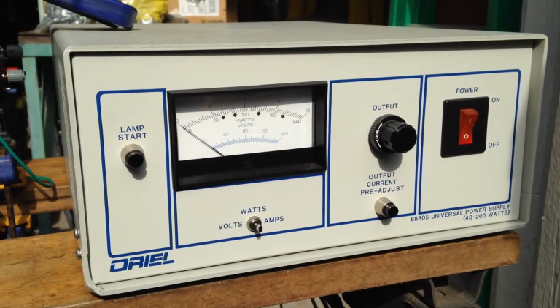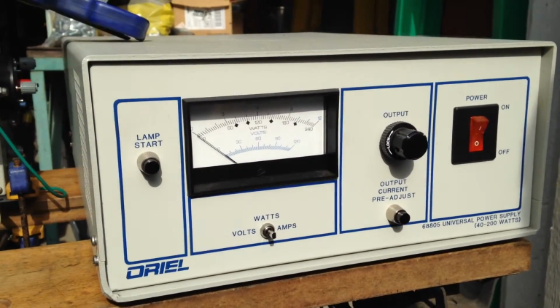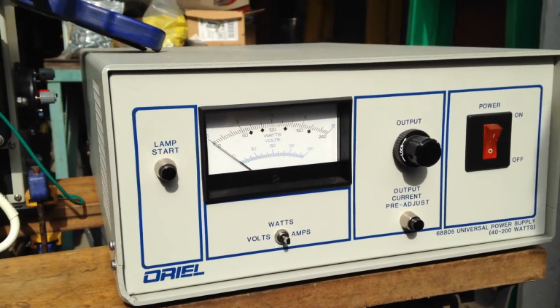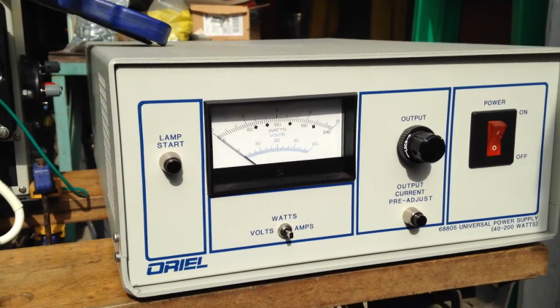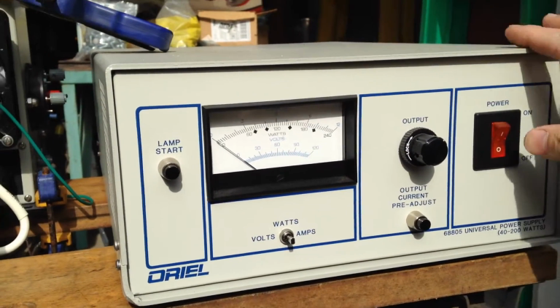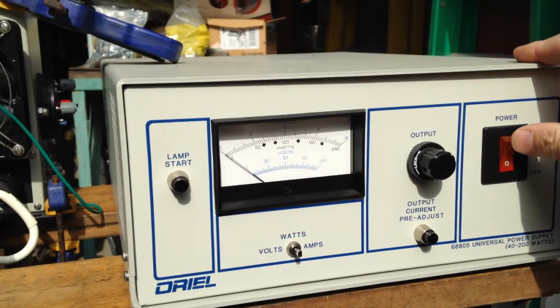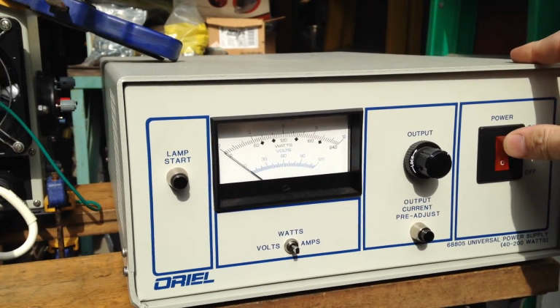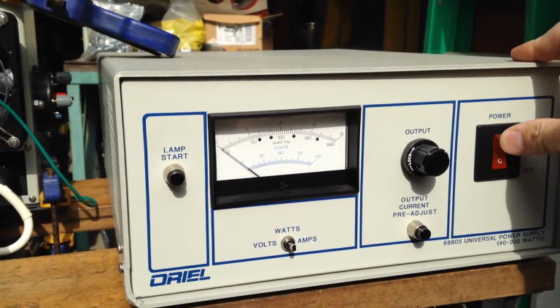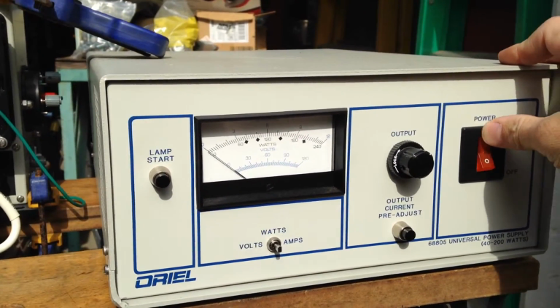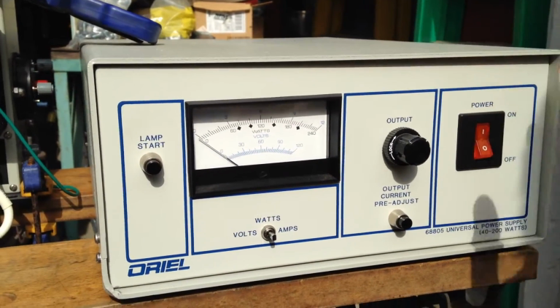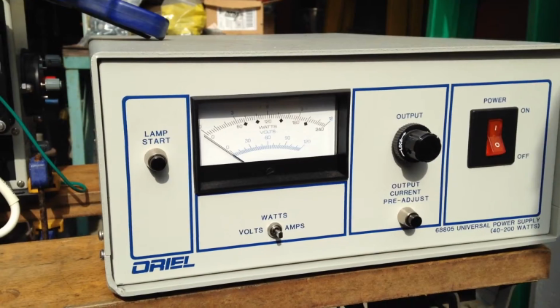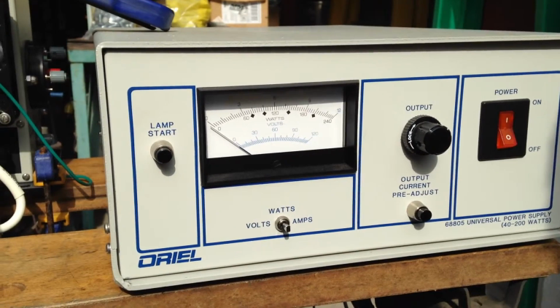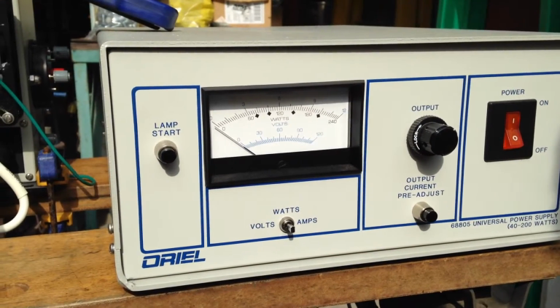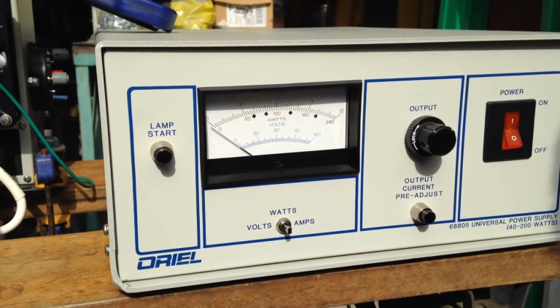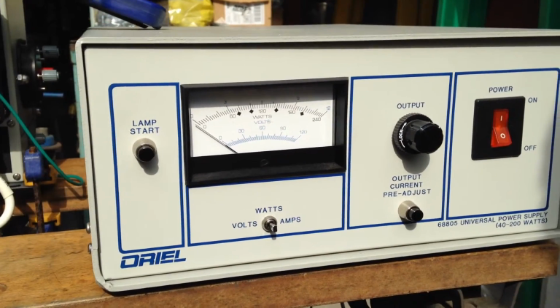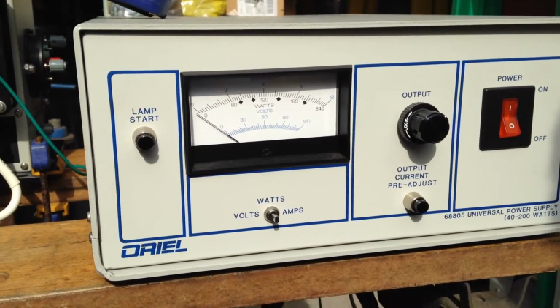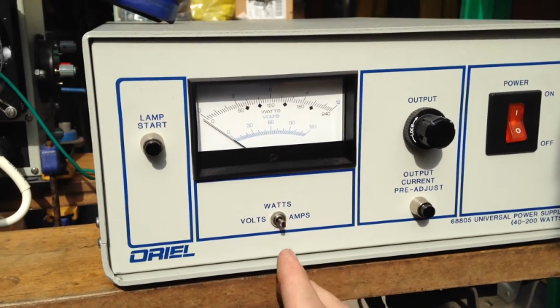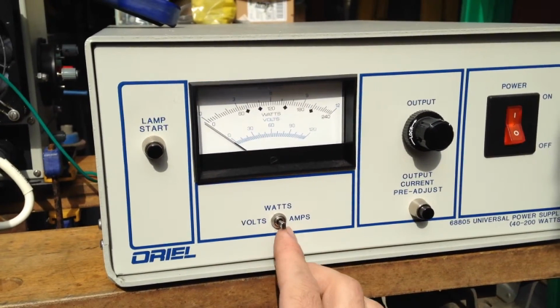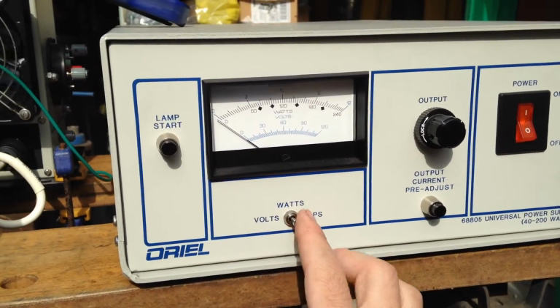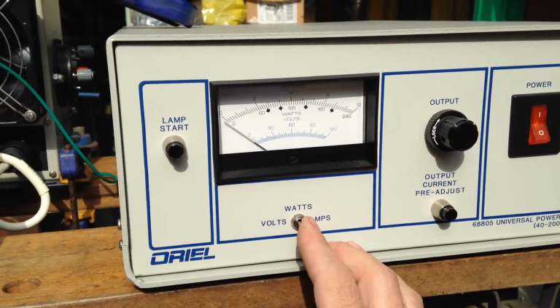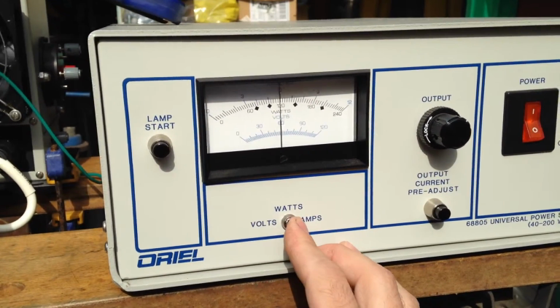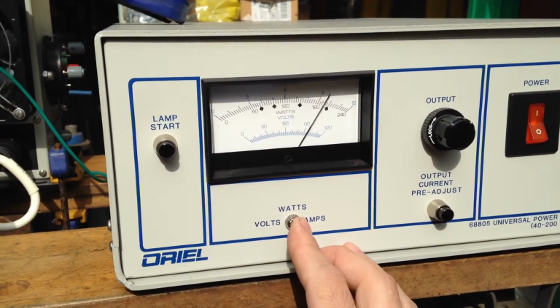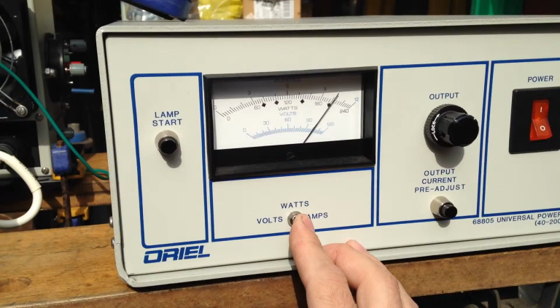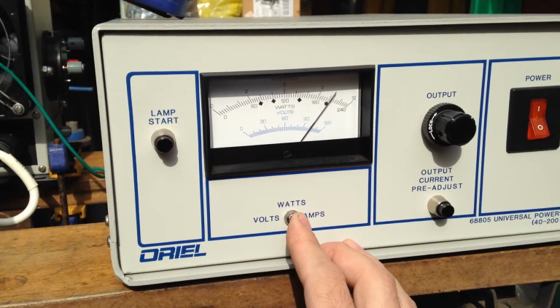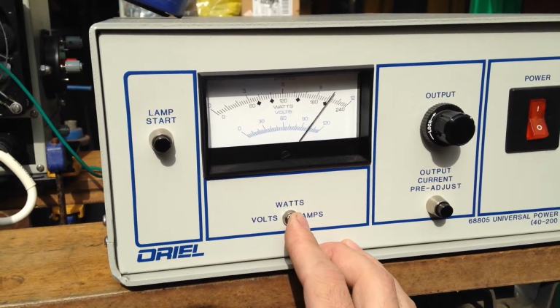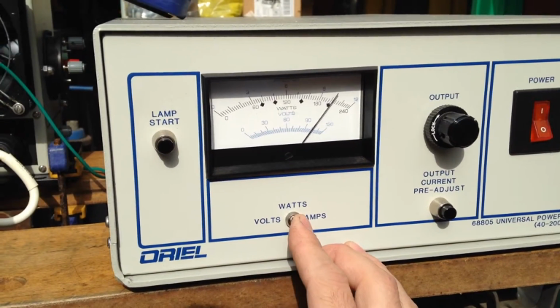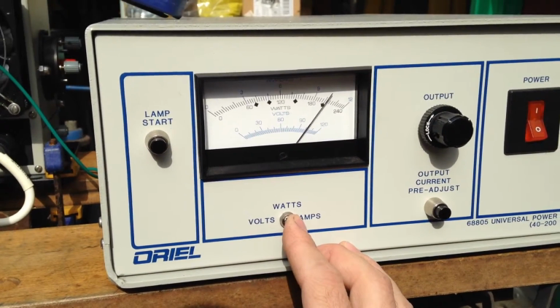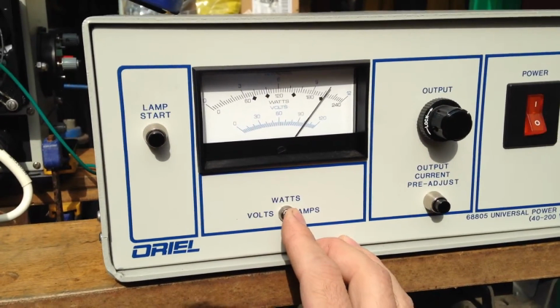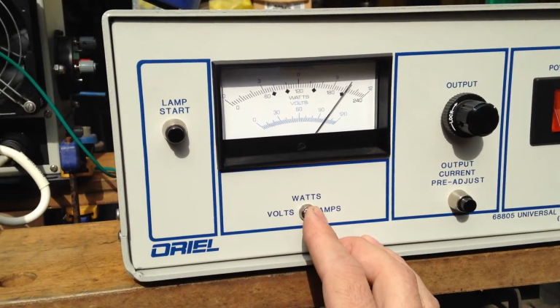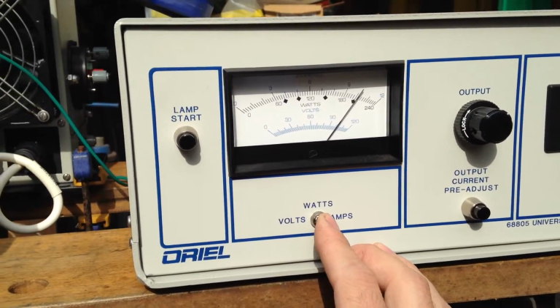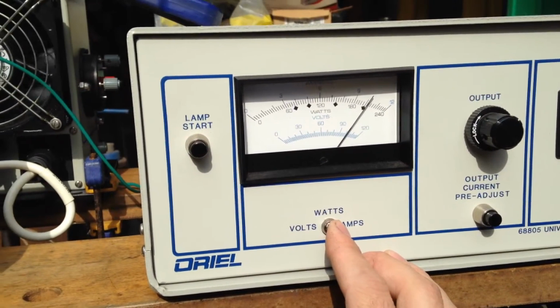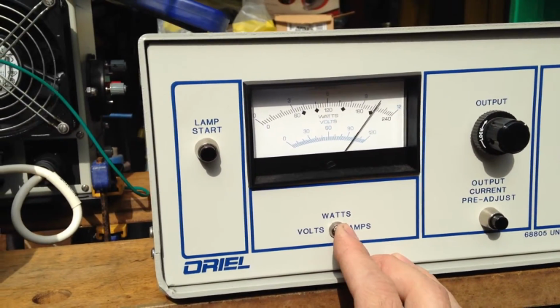Okay, here is the power supply. I'm going to turn it on. There's a switch over here you can set to show what it's doing. I believe that's volts, so it's the bottom scale.